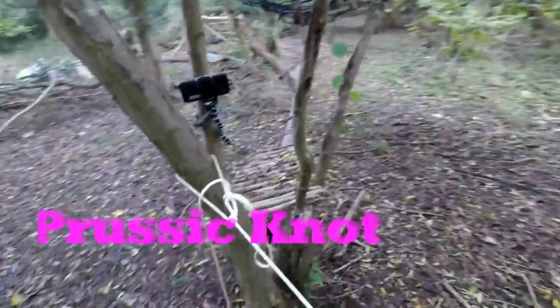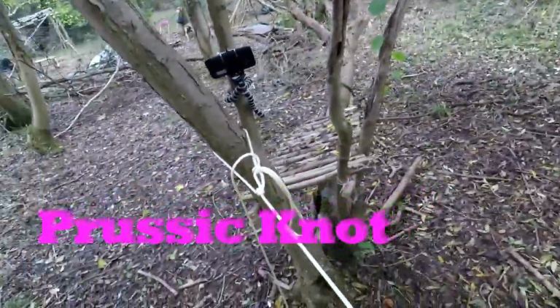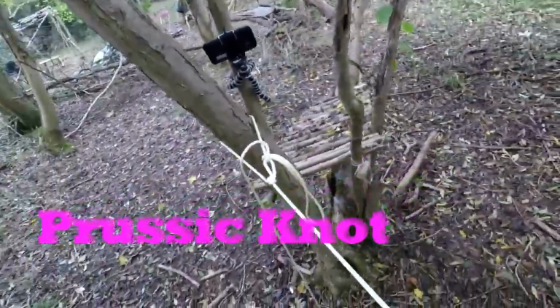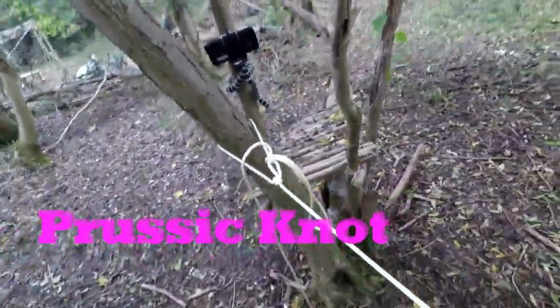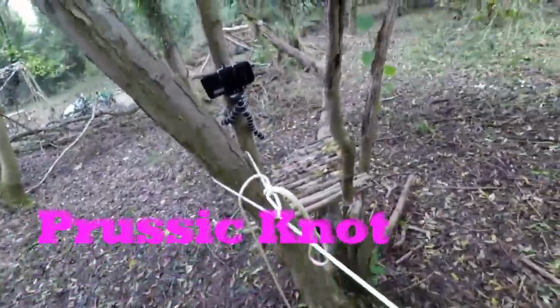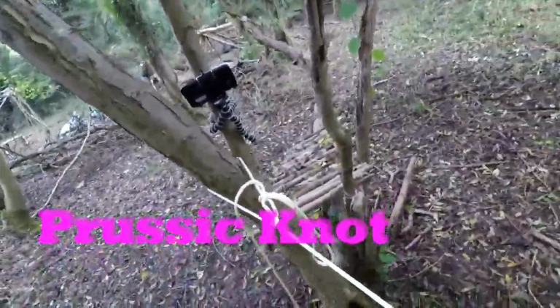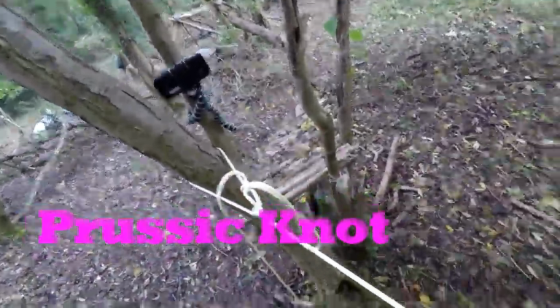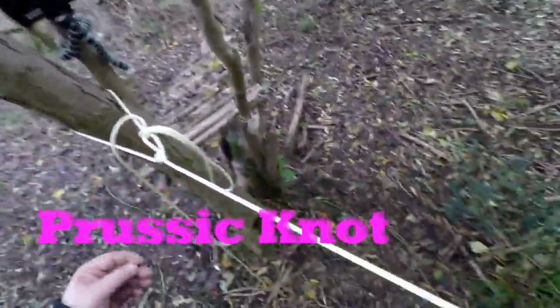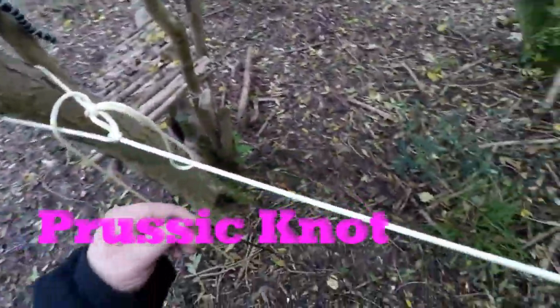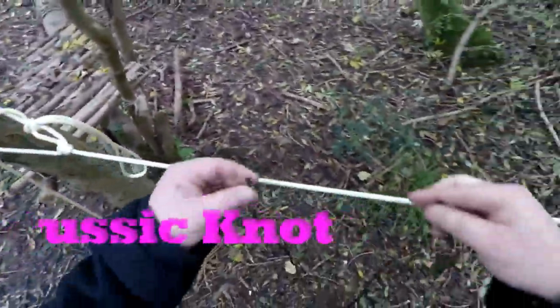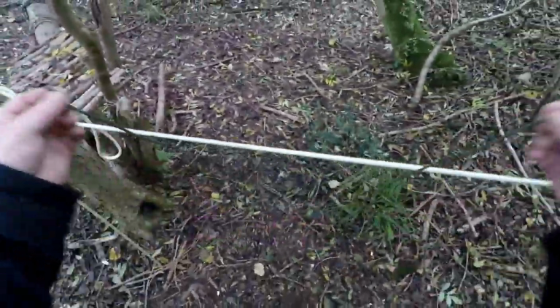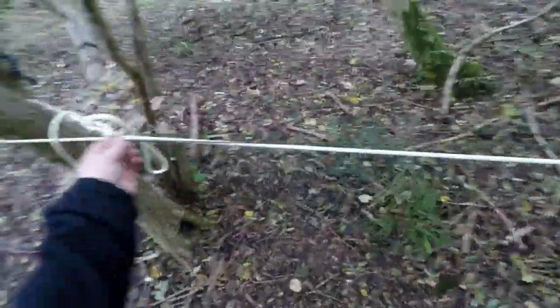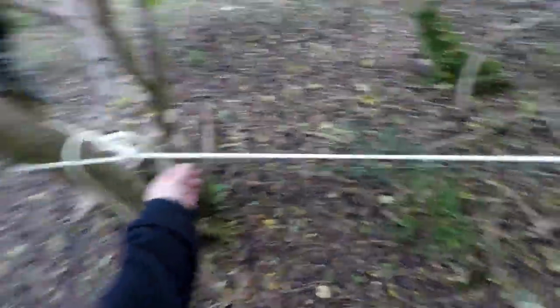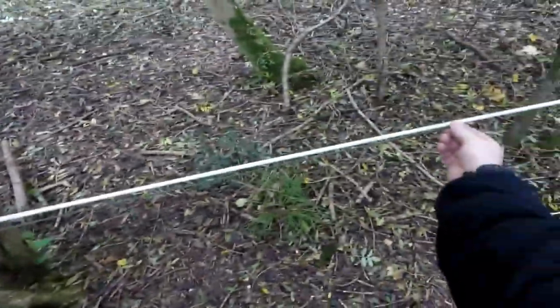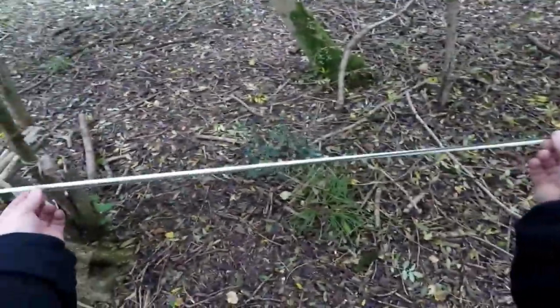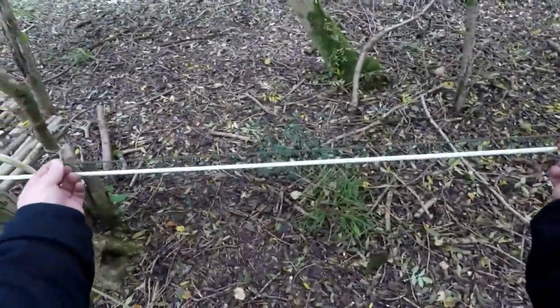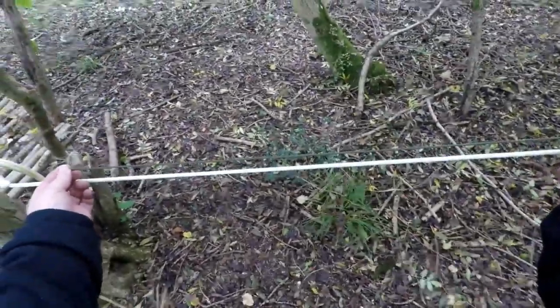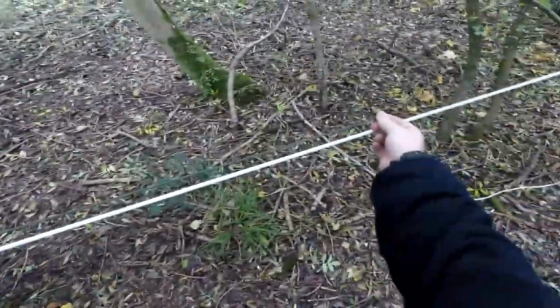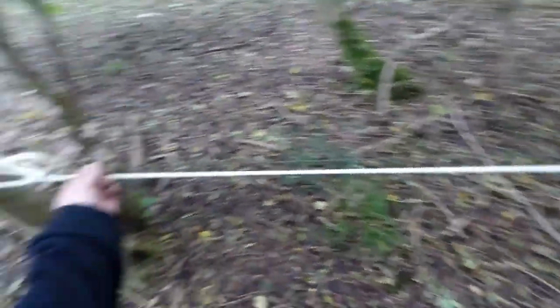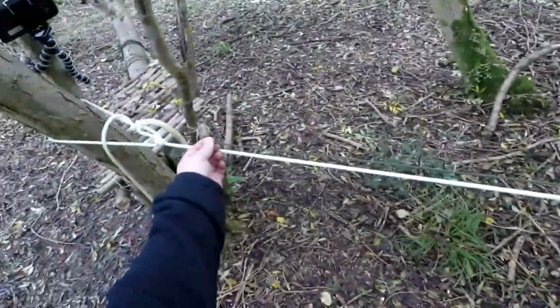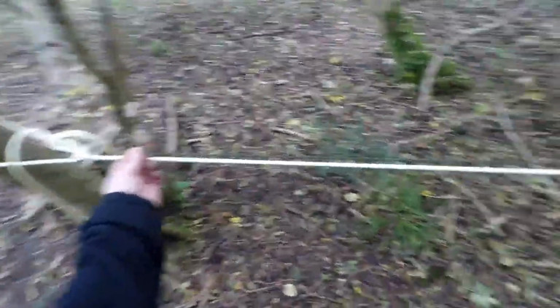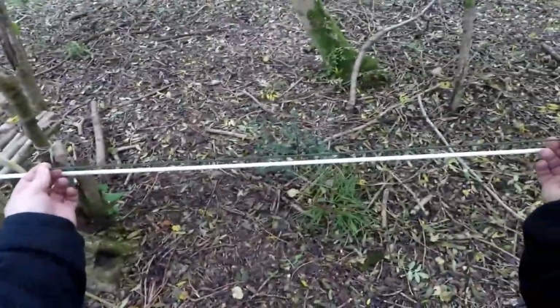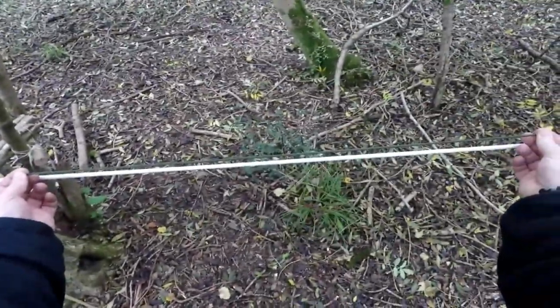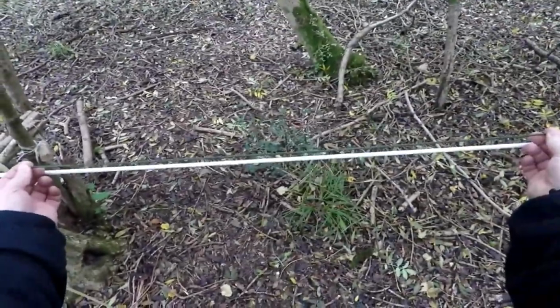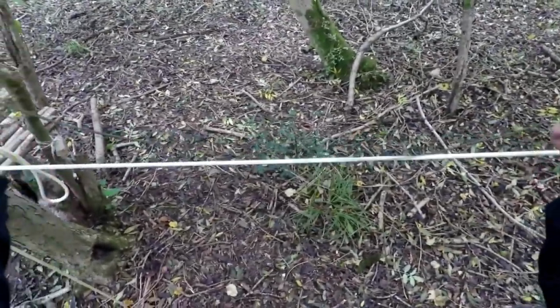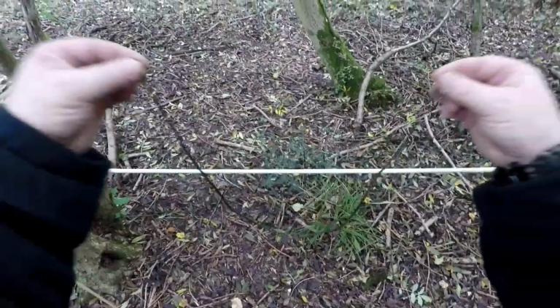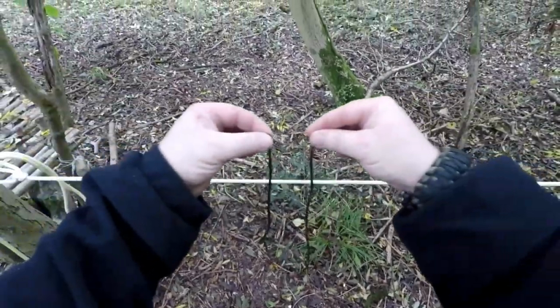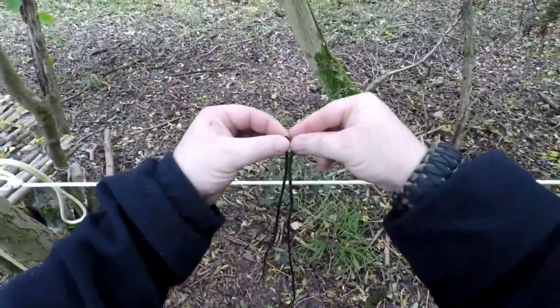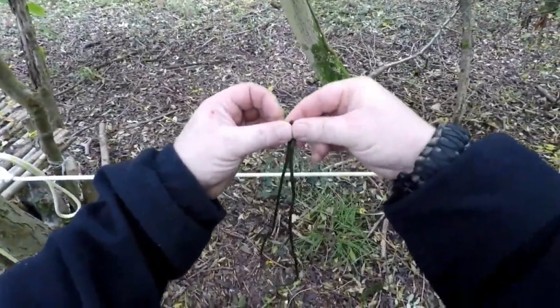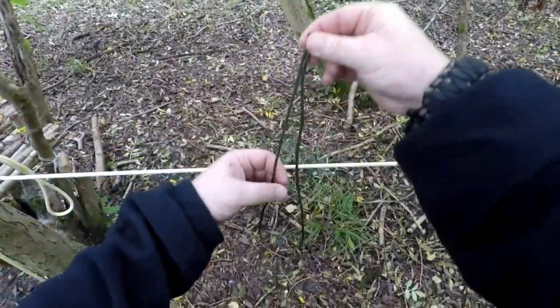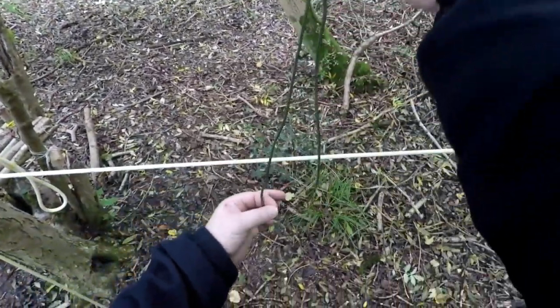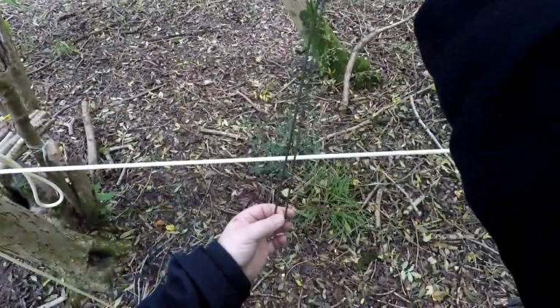I'm going to demonstrate a Prusik knot. Take a piece of paracord at least two foot, two and a half foot long. Create a loop by folding it in half.